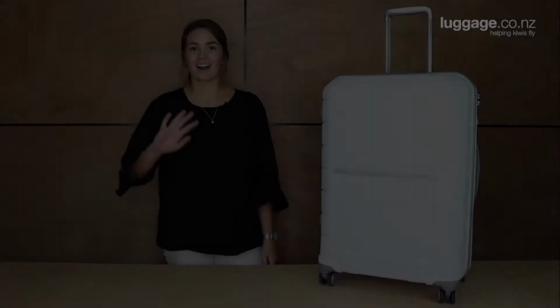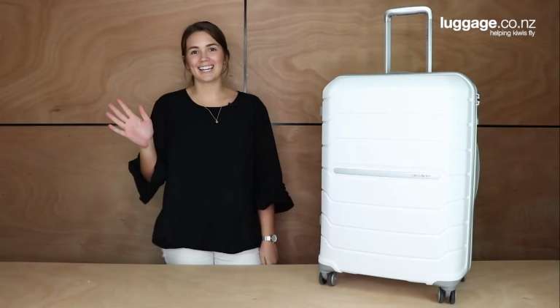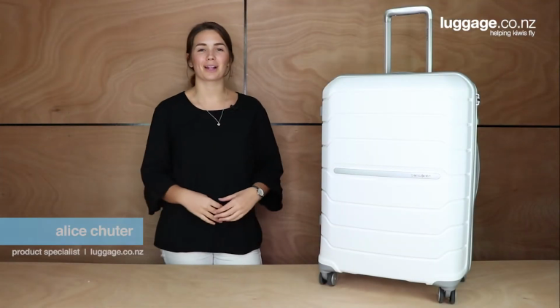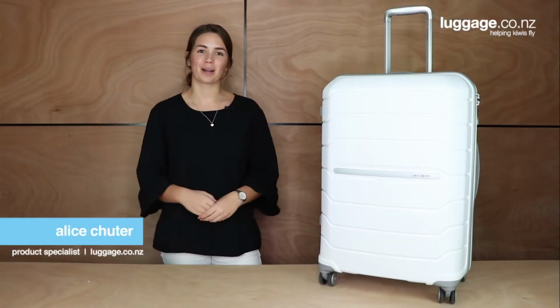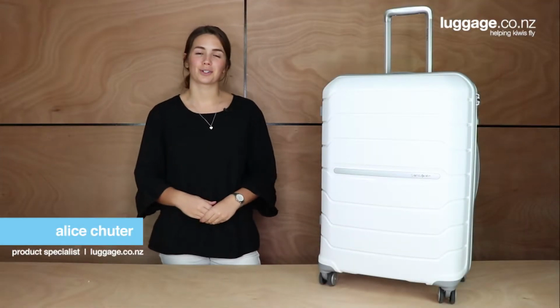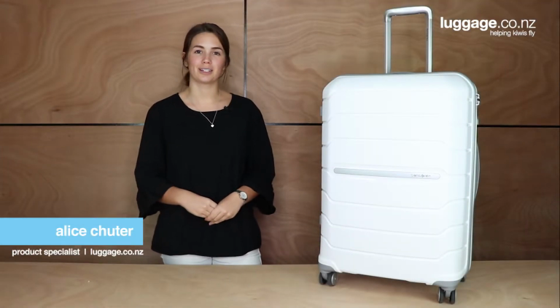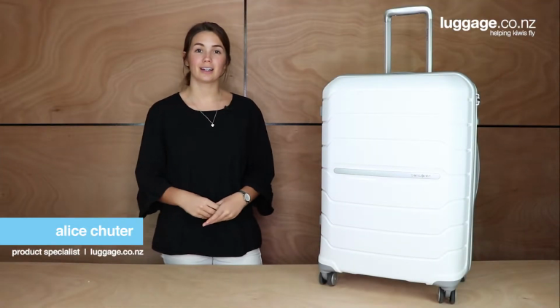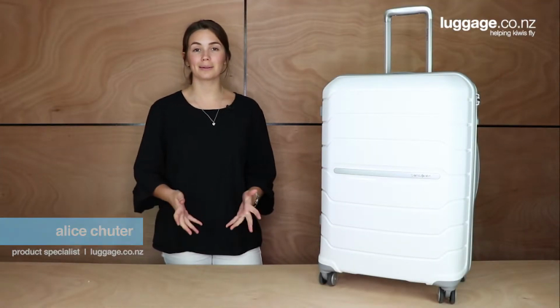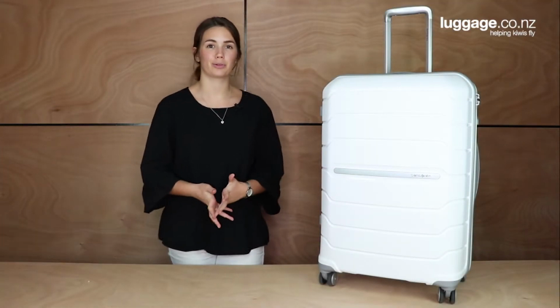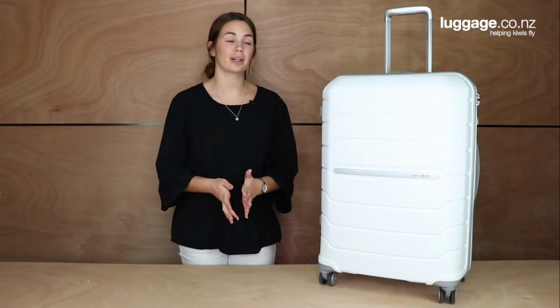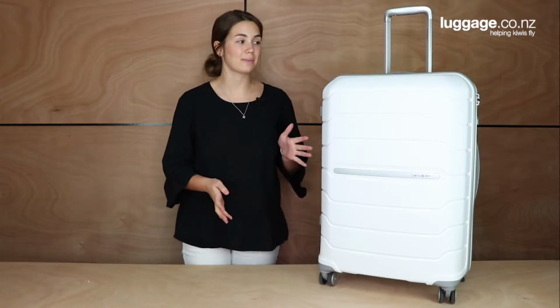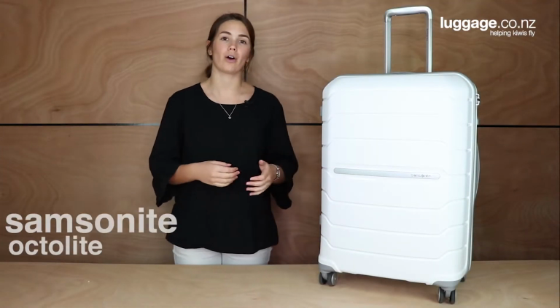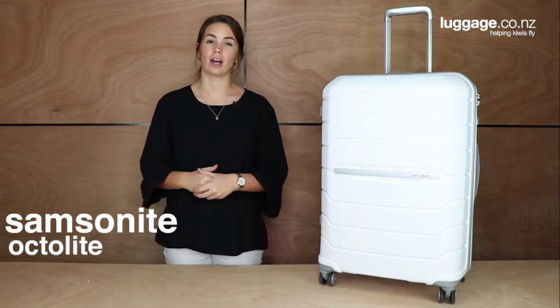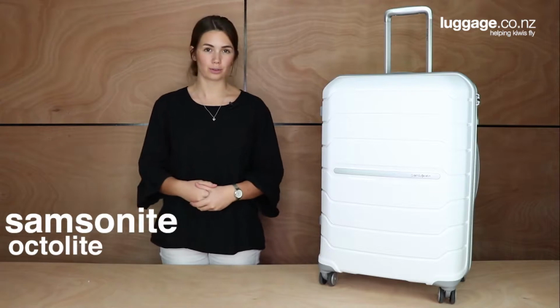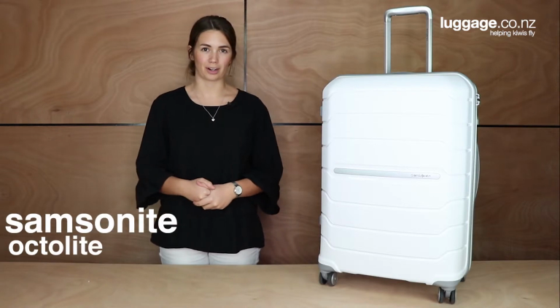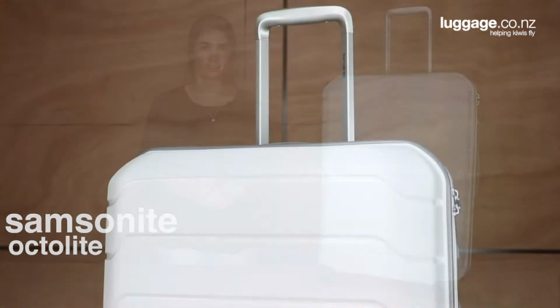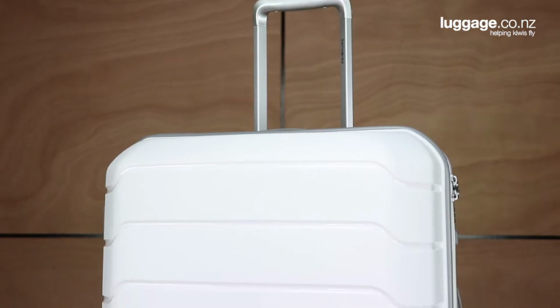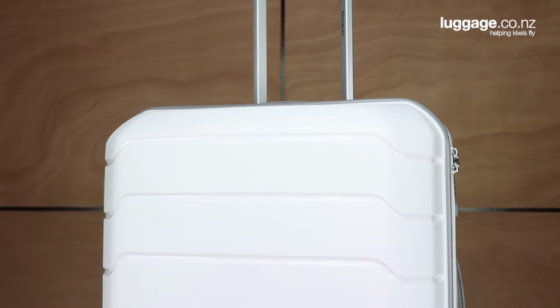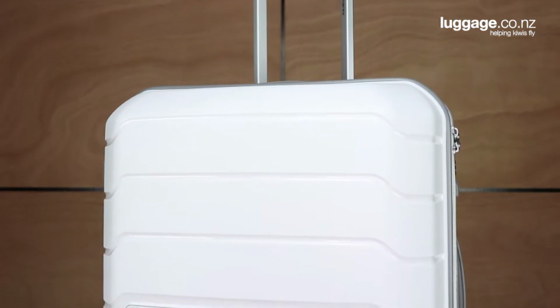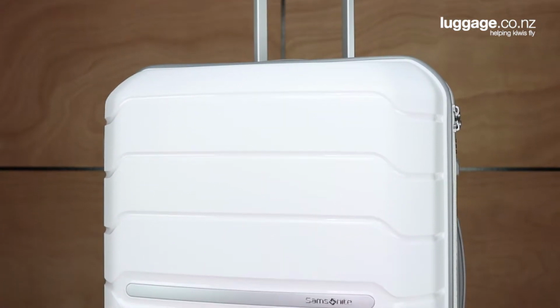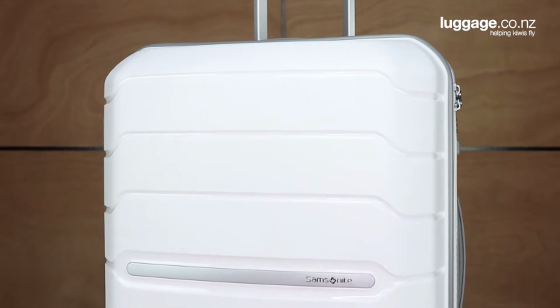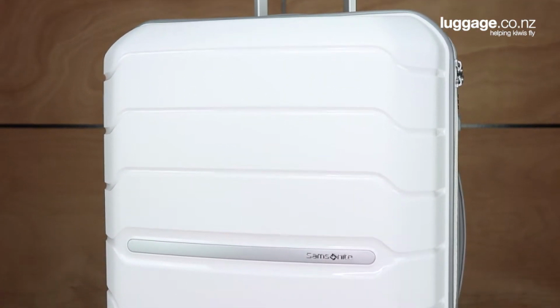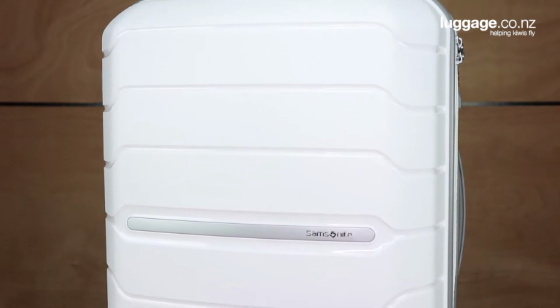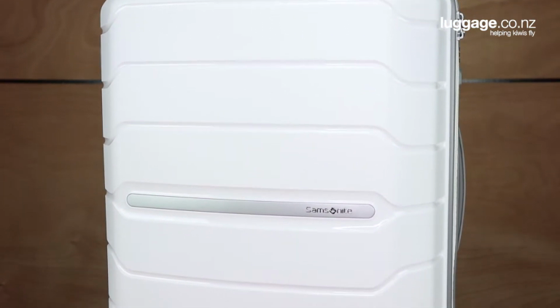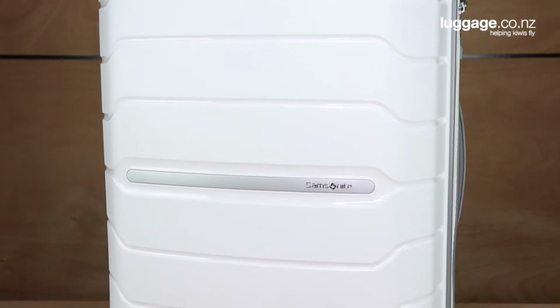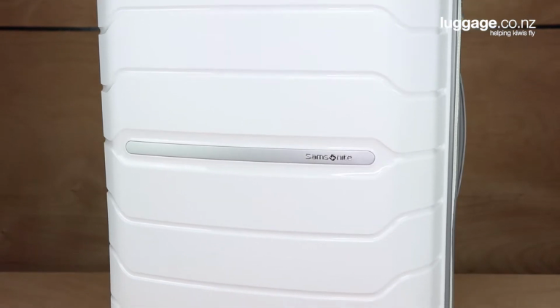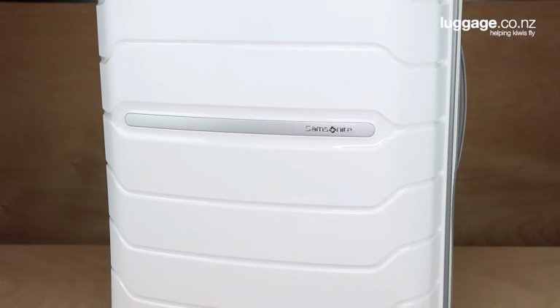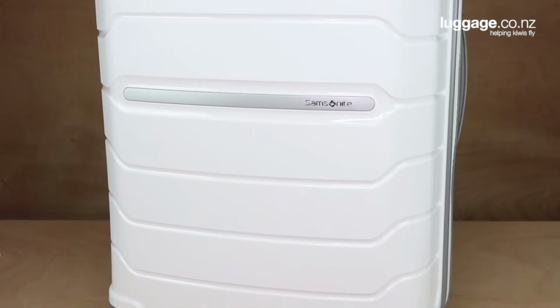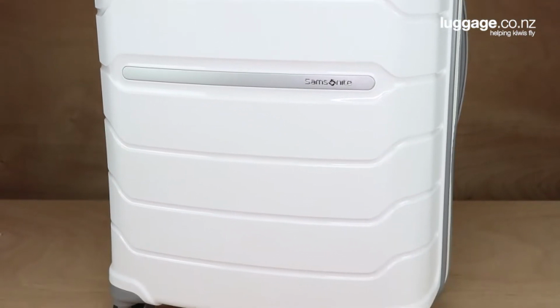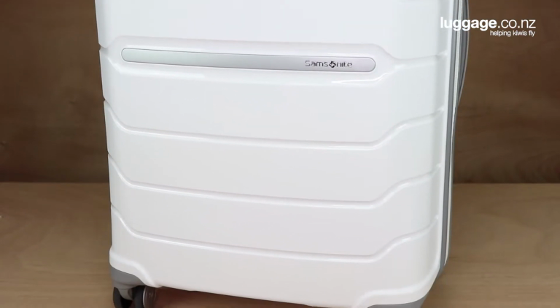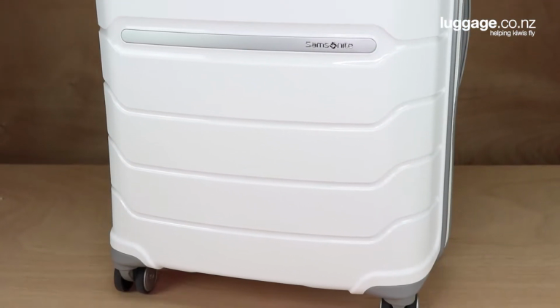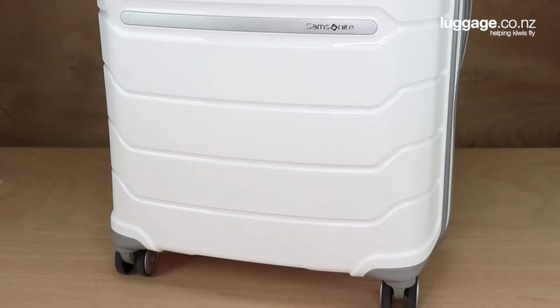Hi there, I'm Alice from luggage.co.nz and today I'm going to be reviewing the Samsonite Octolite suitcase range. The Octolite is a stylish range of hard side cases with durability and maneuverability all rolled into one.